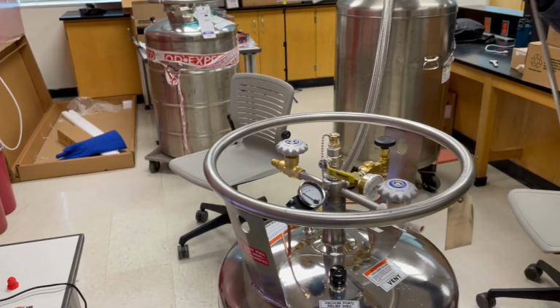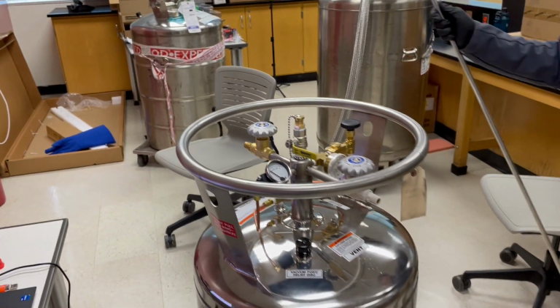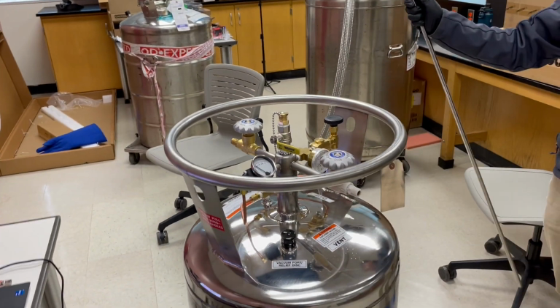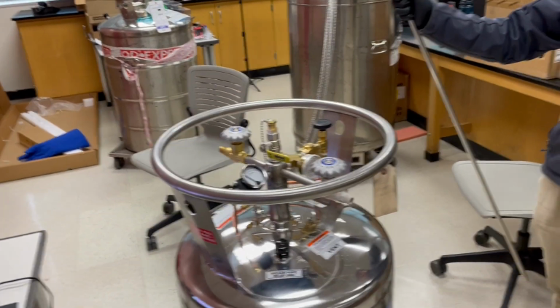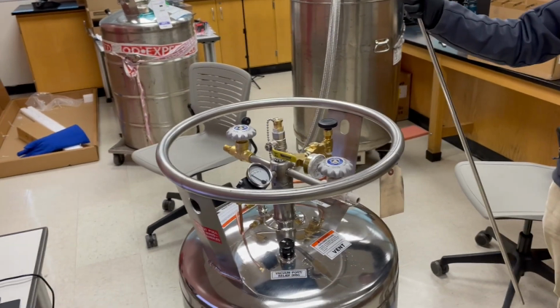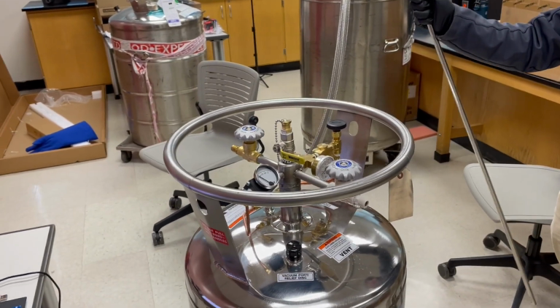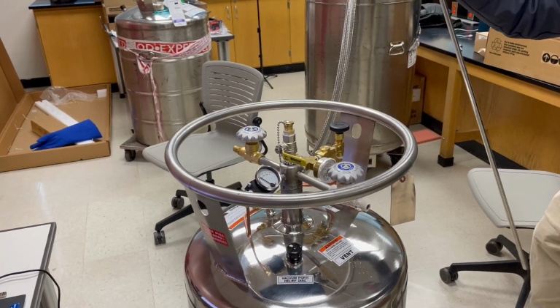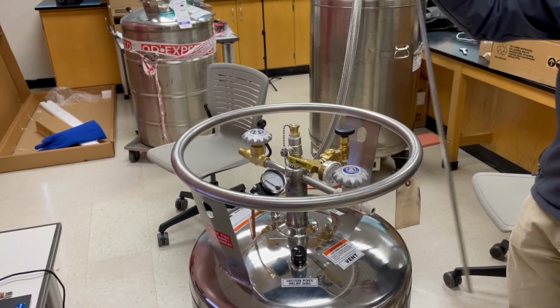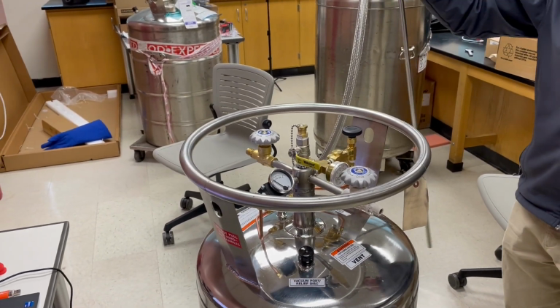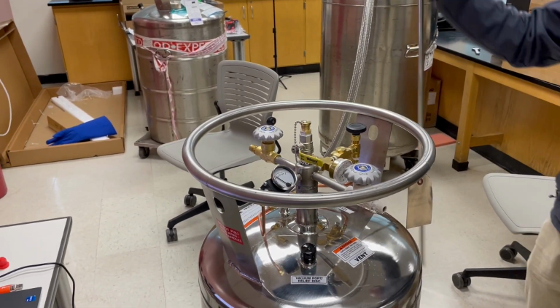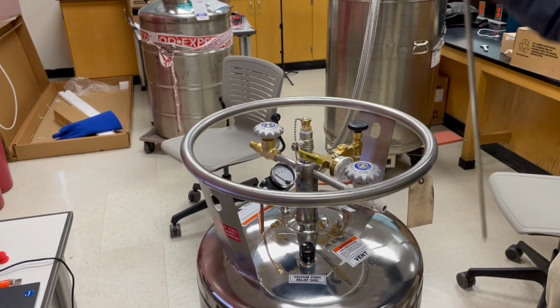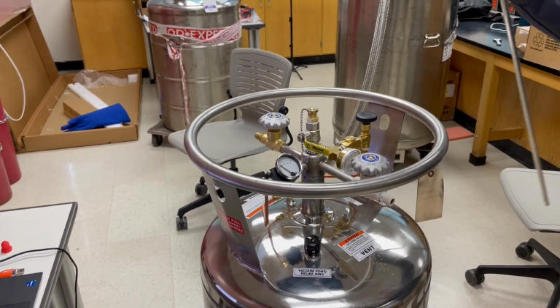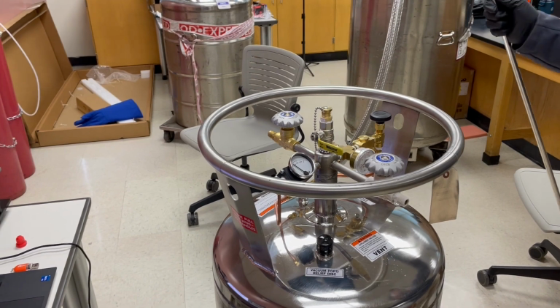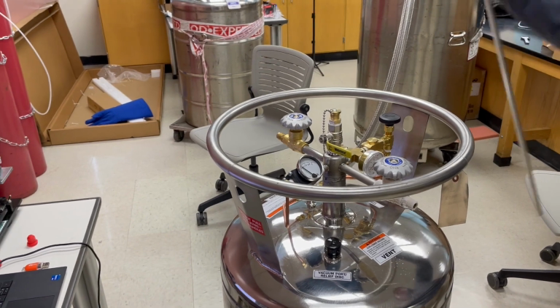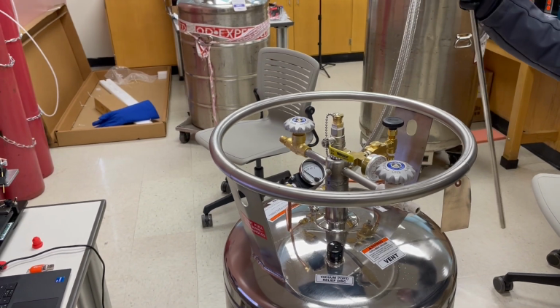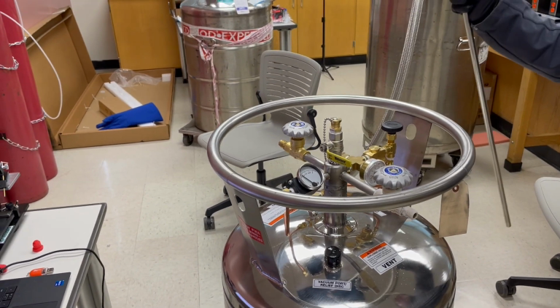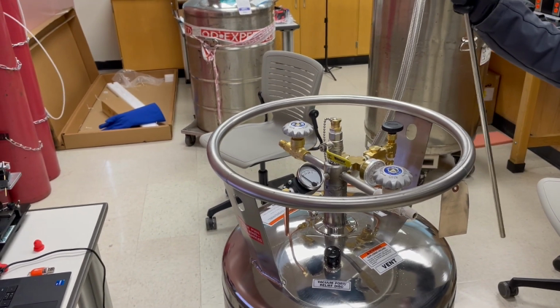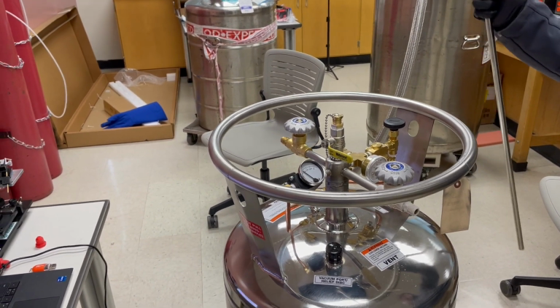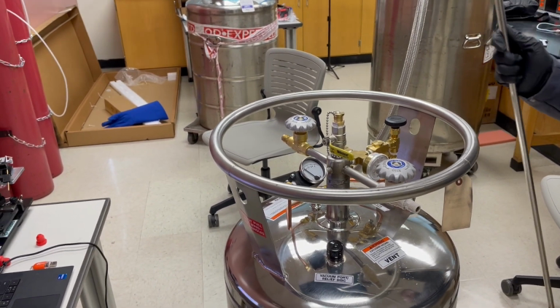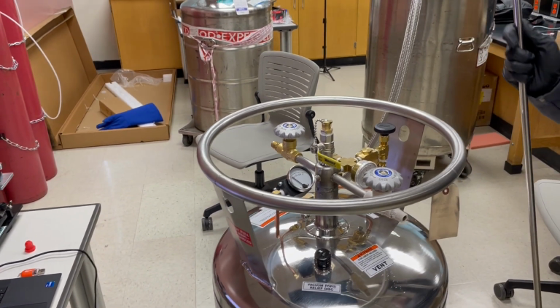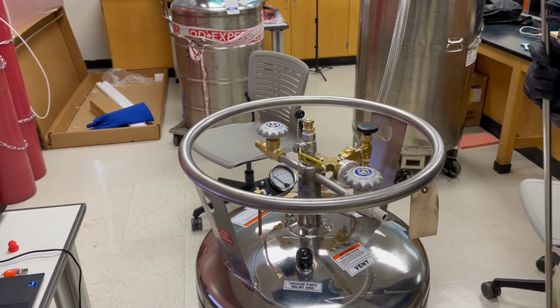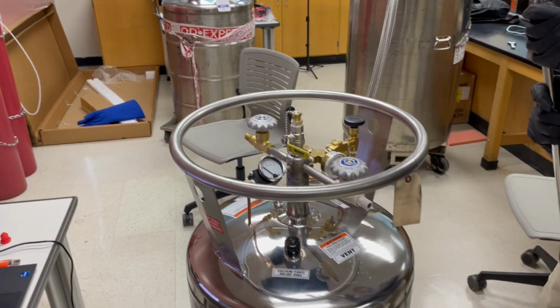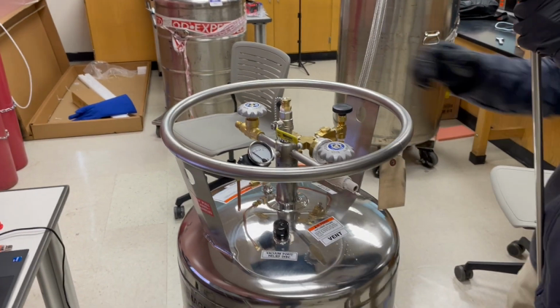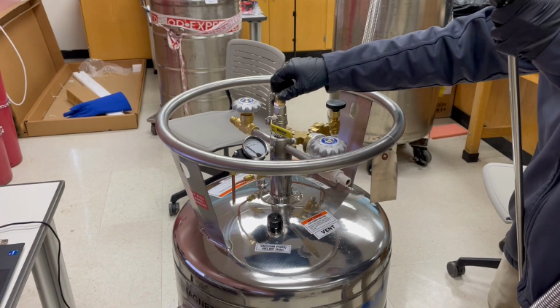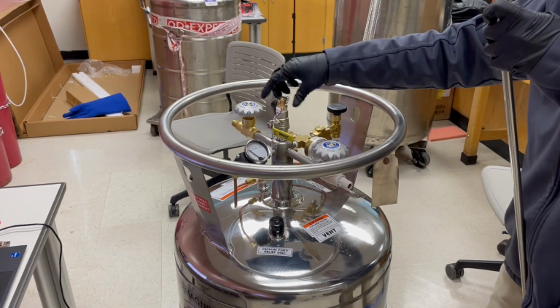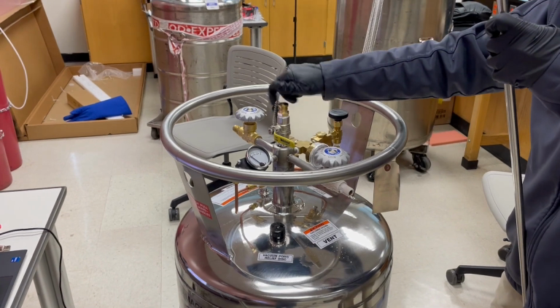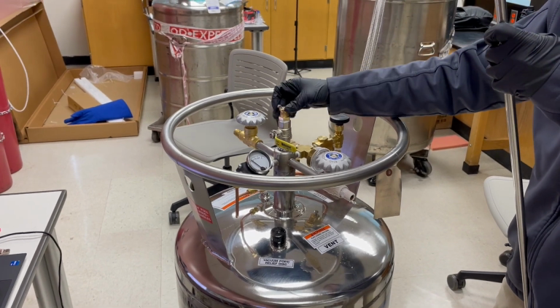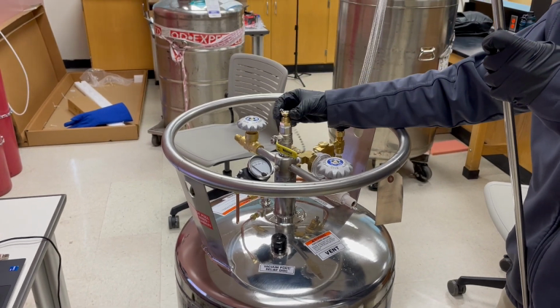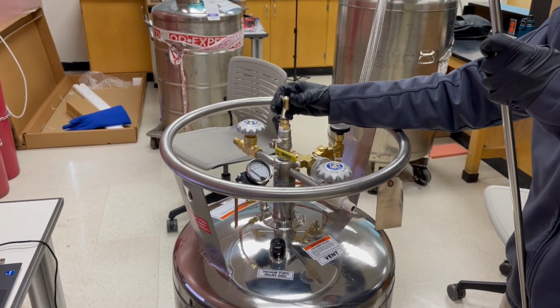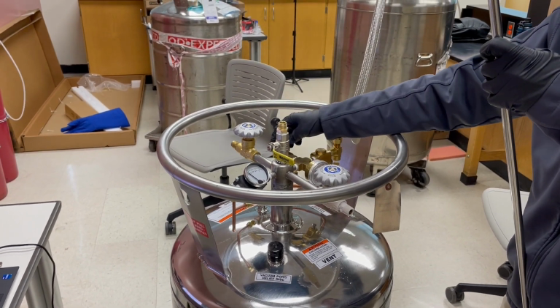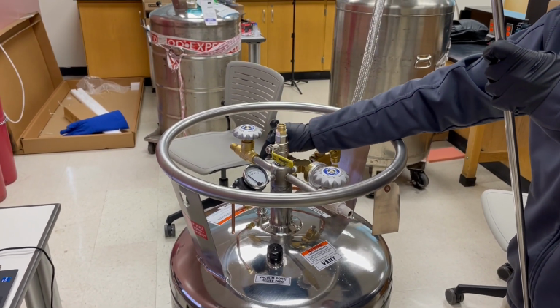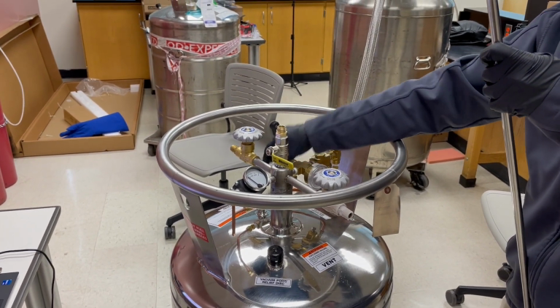Okay, so now we need to, after transferring the liquid nitrogen to the D4, we need to use this transfer knife and transfer to our exhaust station.